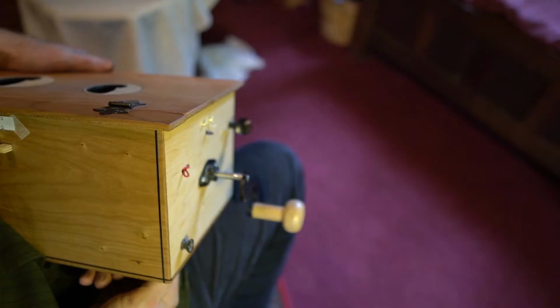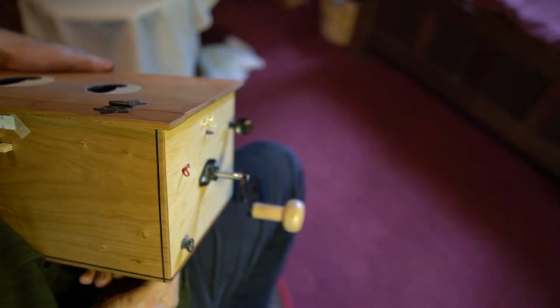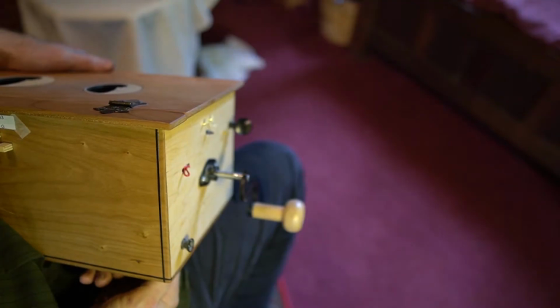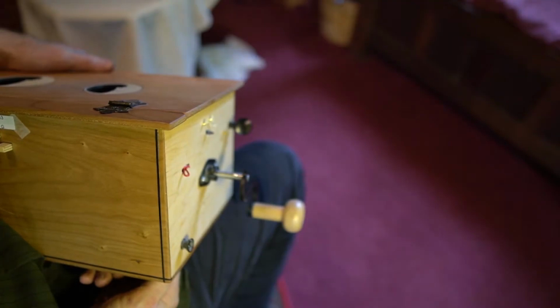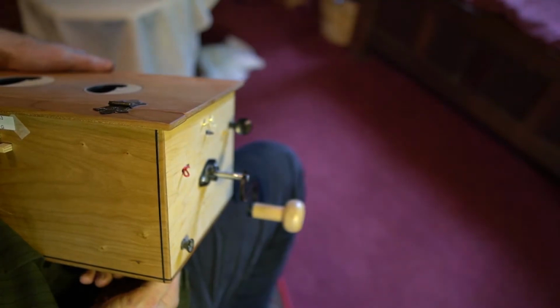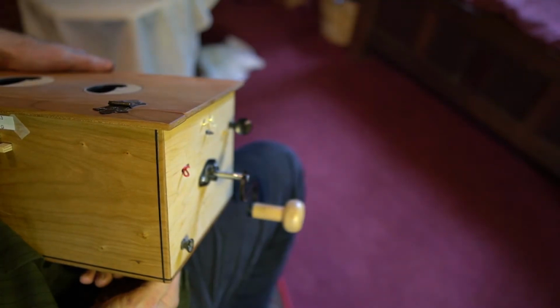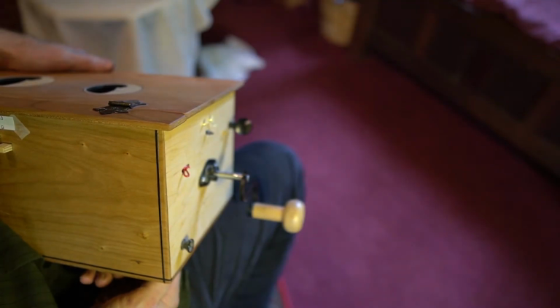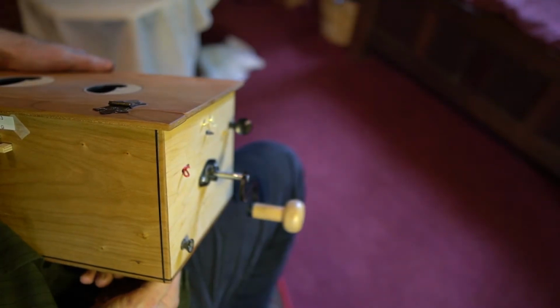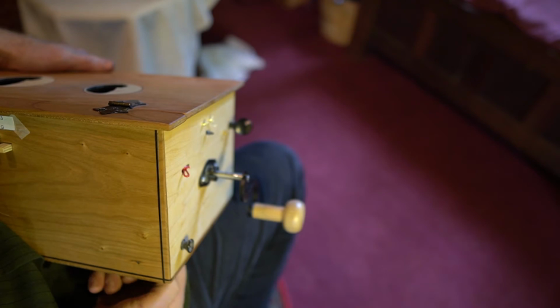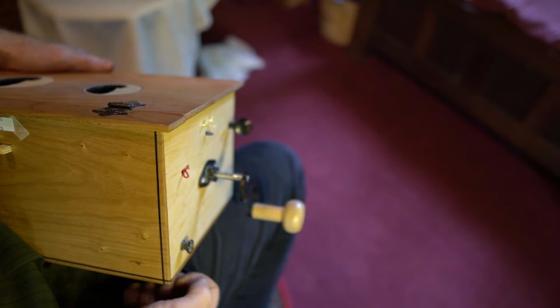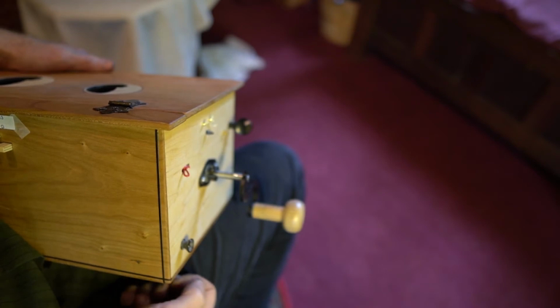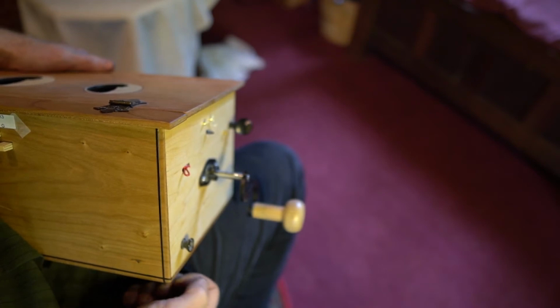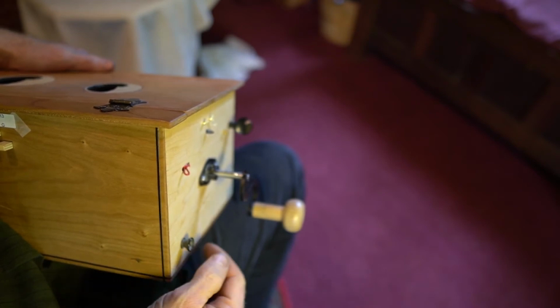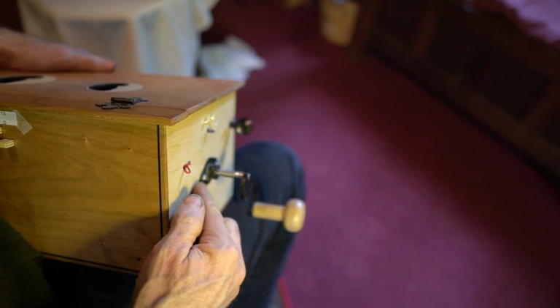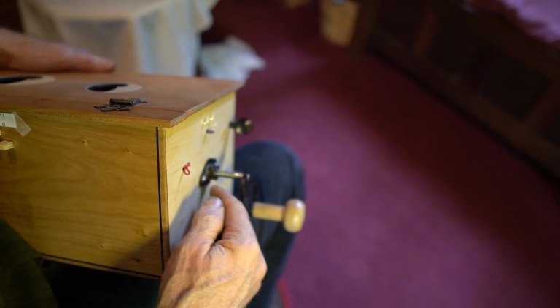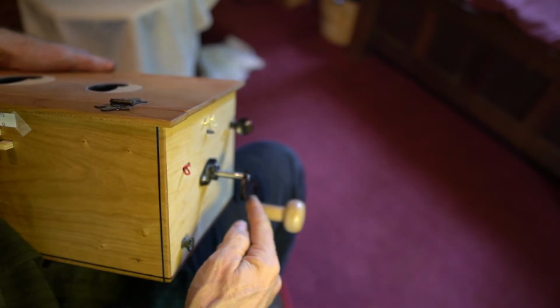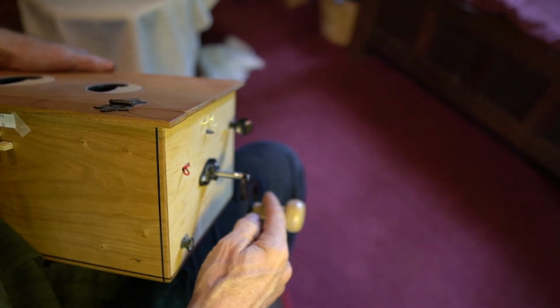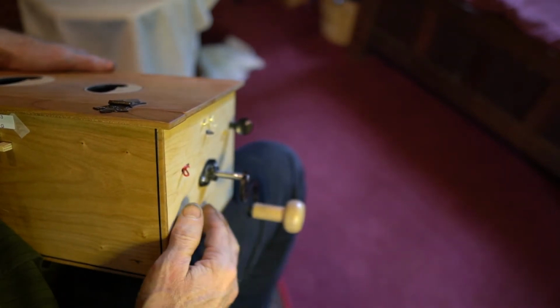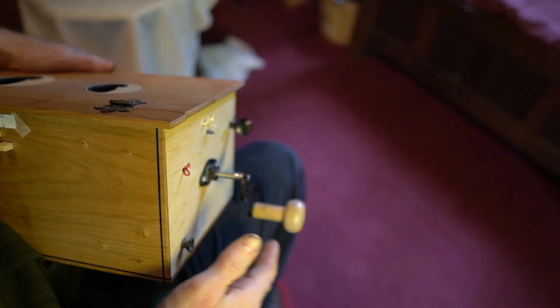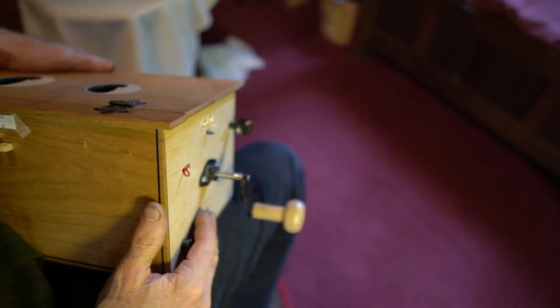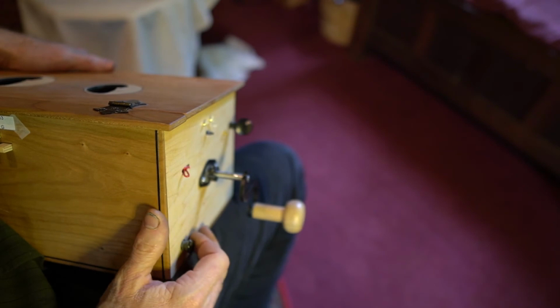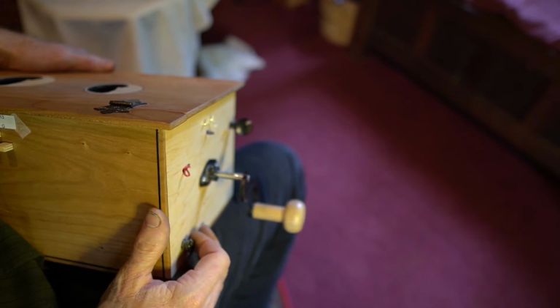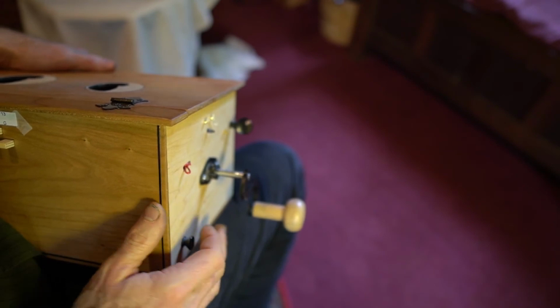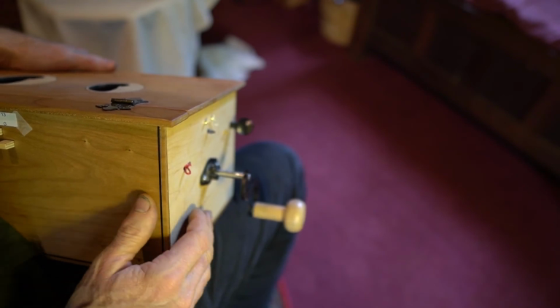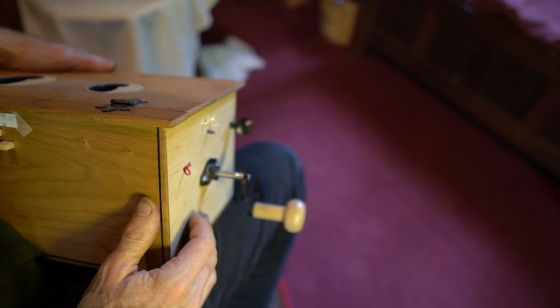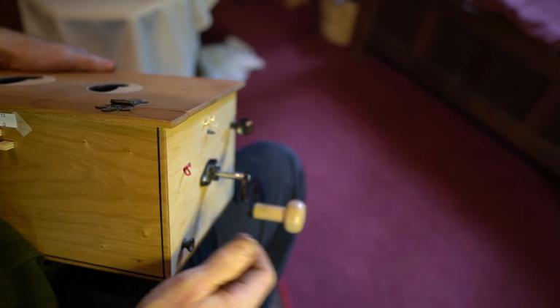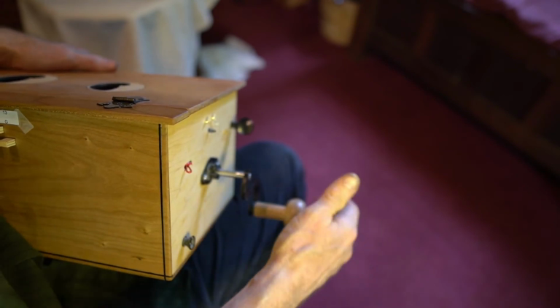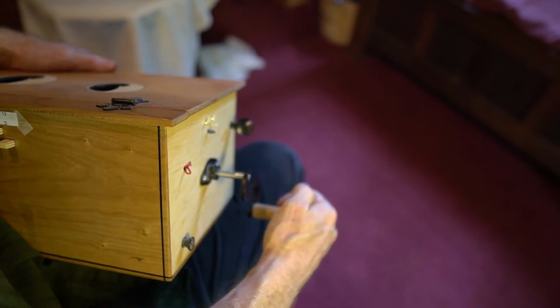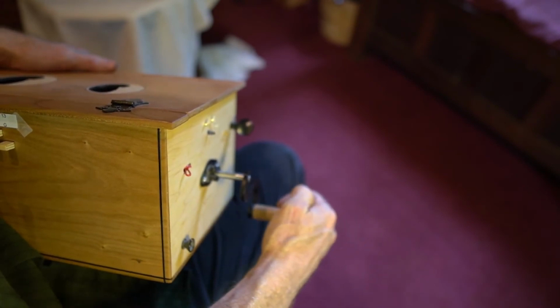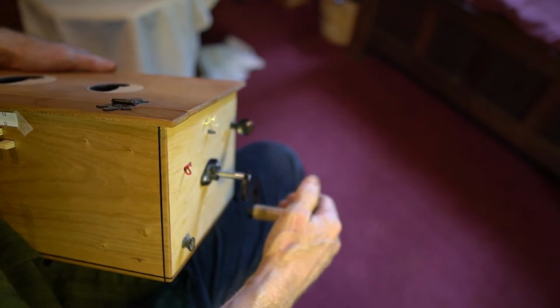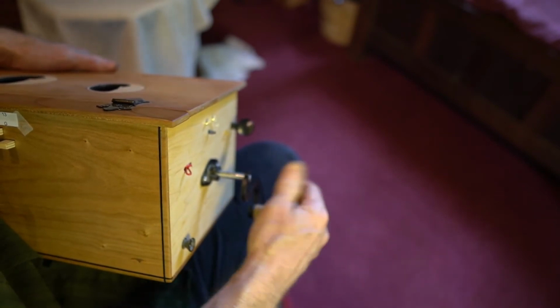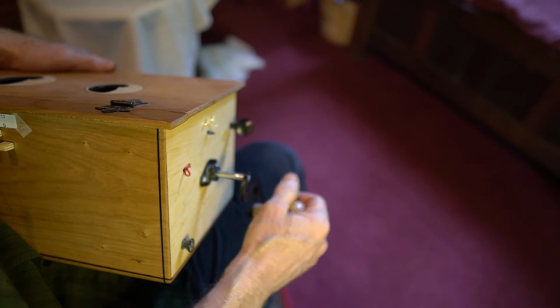When playing the instrument, it's also important to know how to hold the handle properly. If you're right-handed, the crank handle will hang off the right side of the instrument as it sits on your lap. You will engage the crank with your right hand.